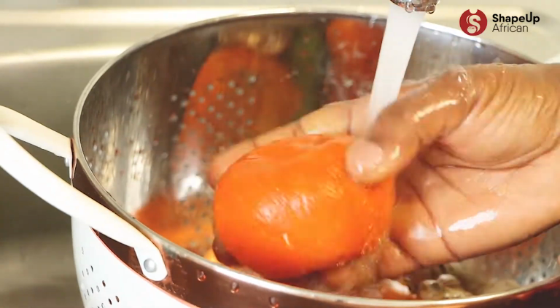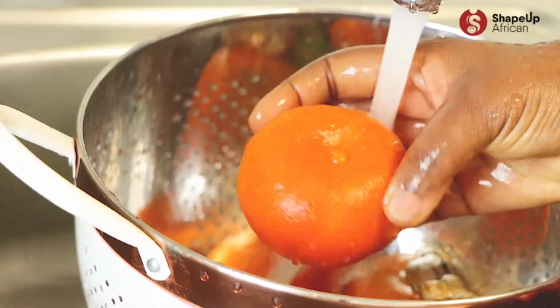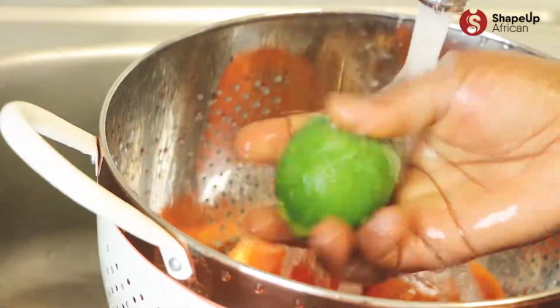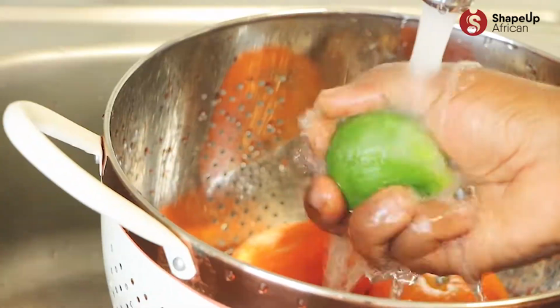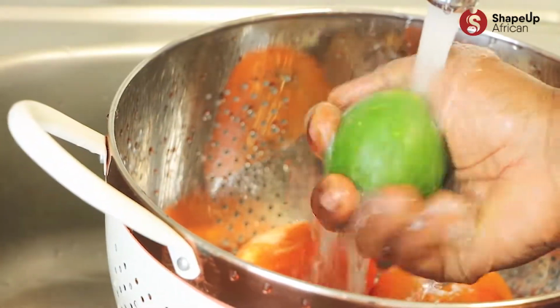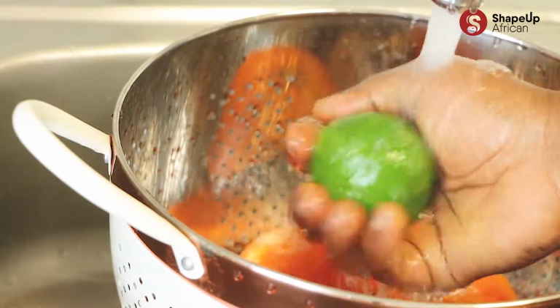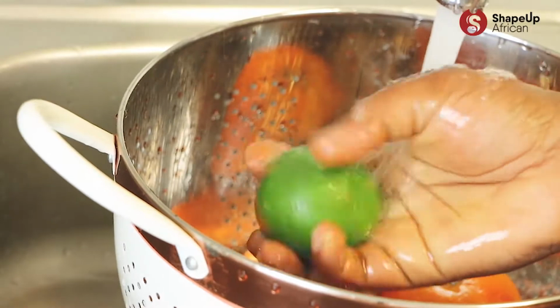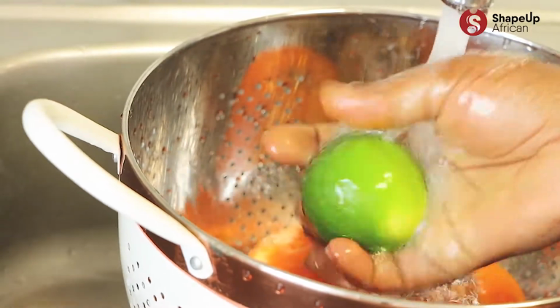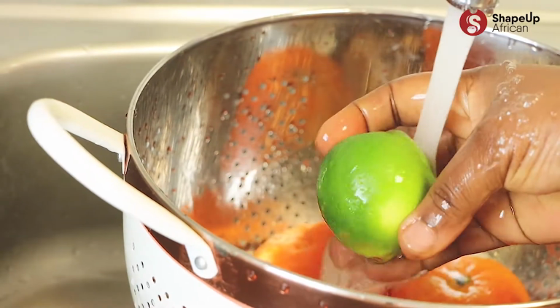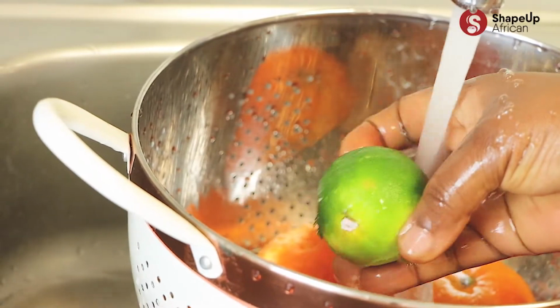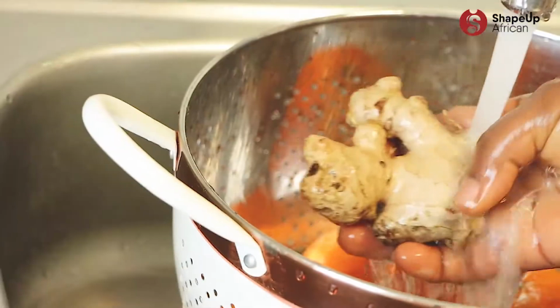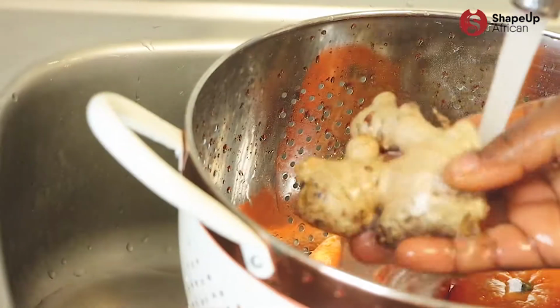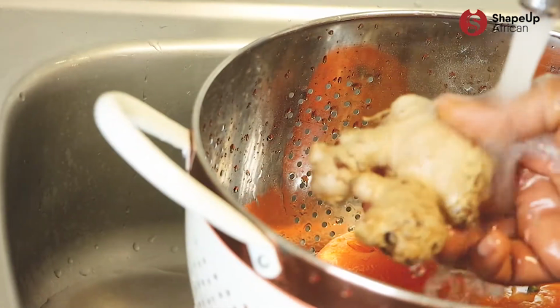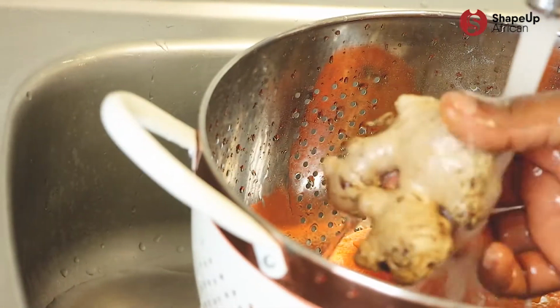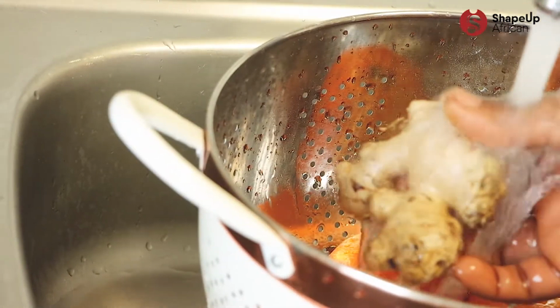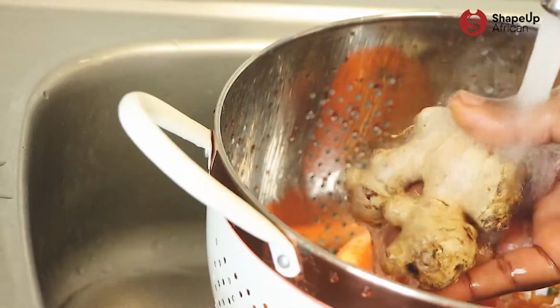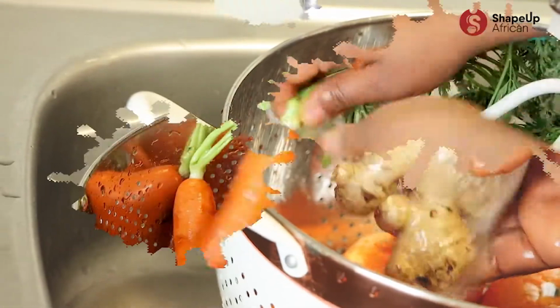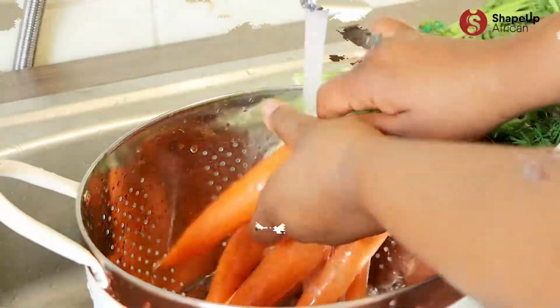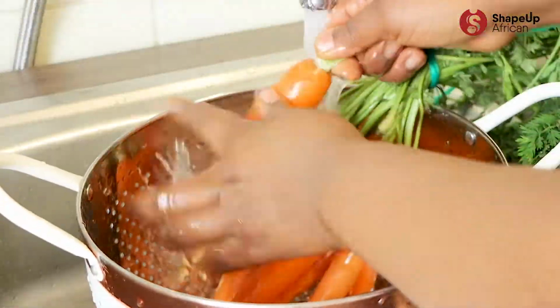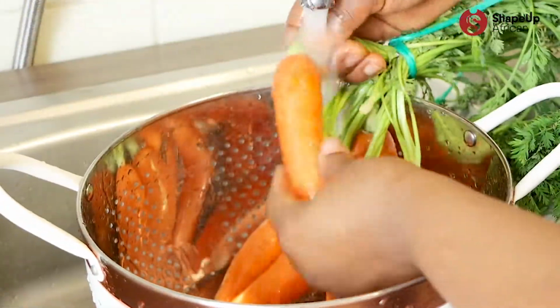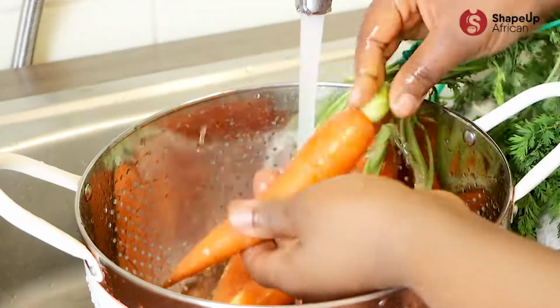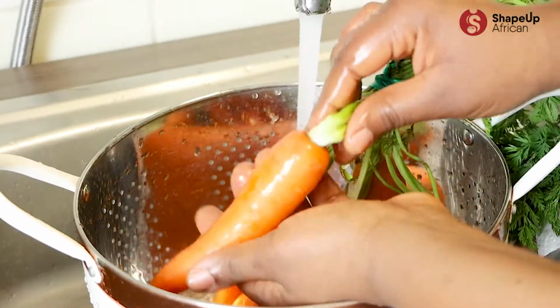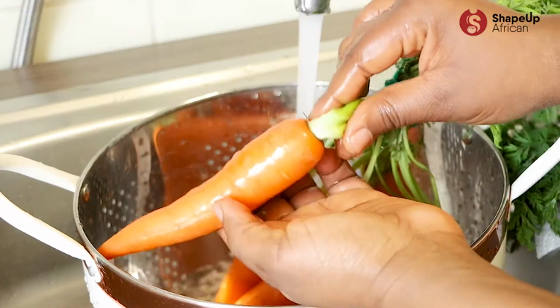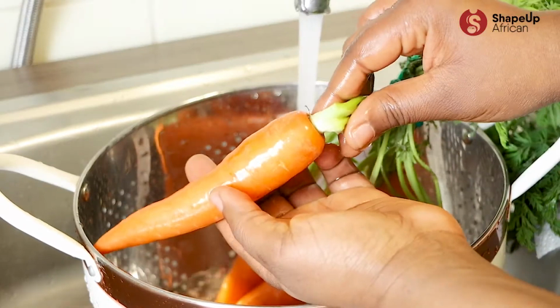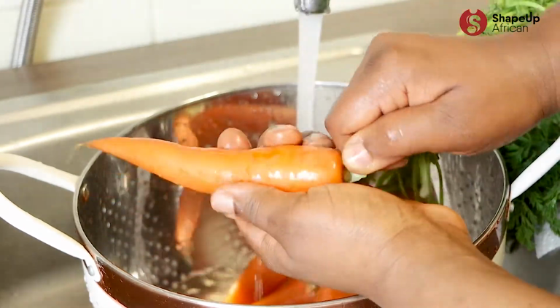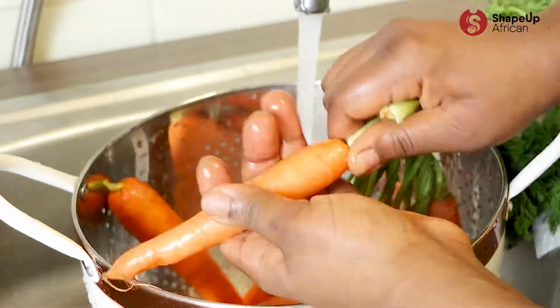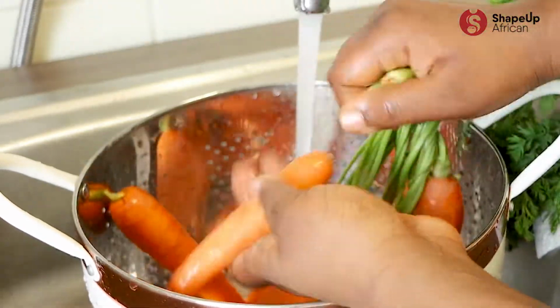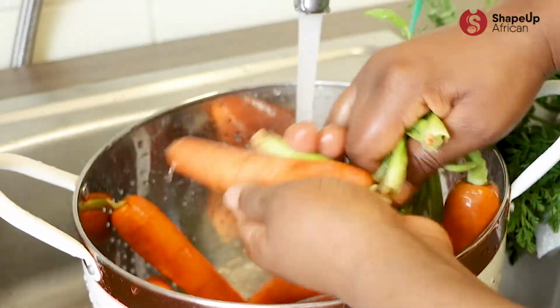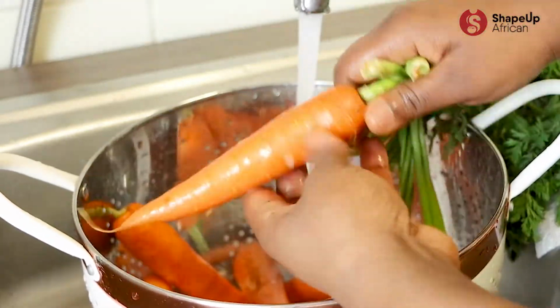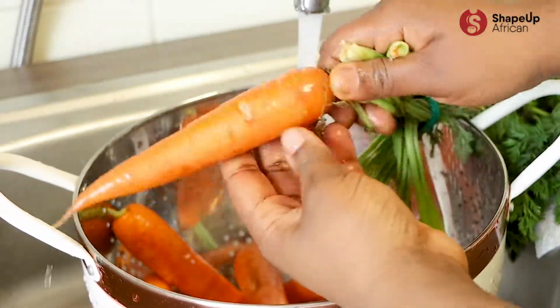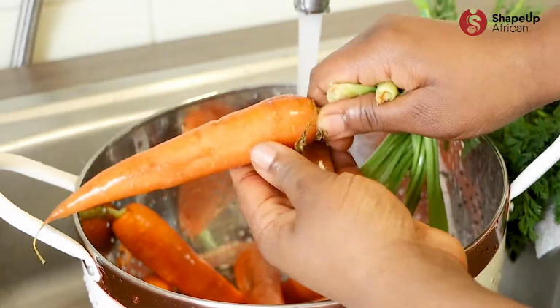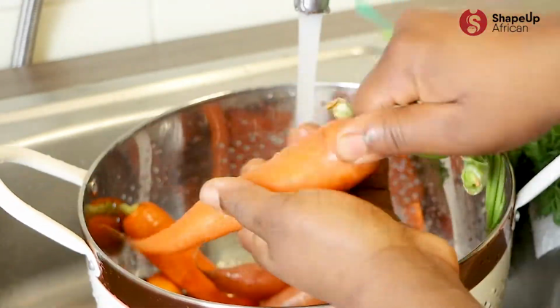wash some tangerines, a lime, a small piece of ginger, and some carrots. The exact quantities will be listed in the comments area below, so check that out.